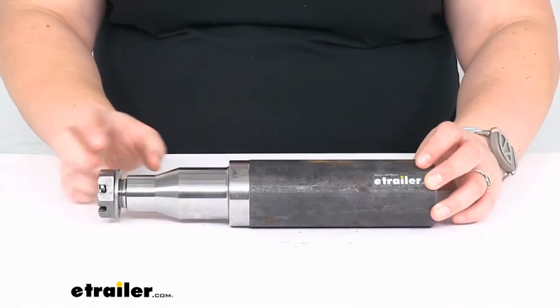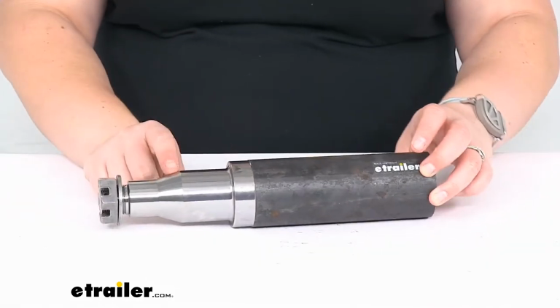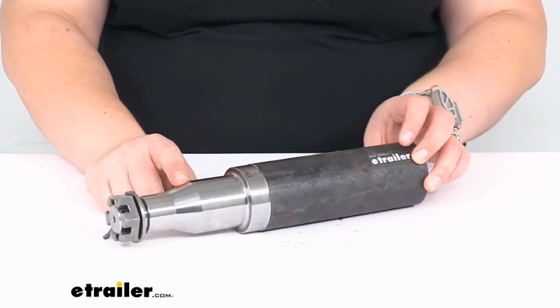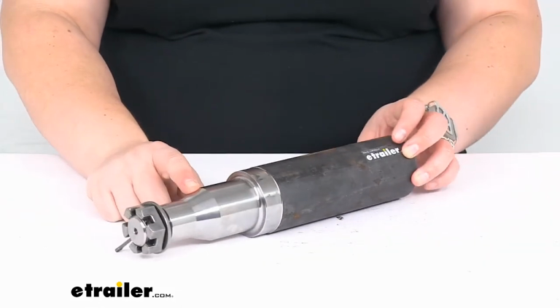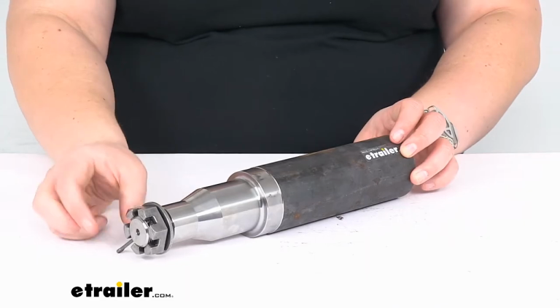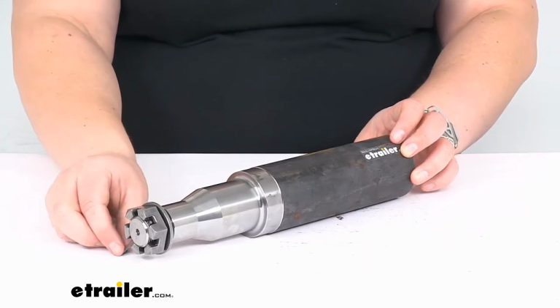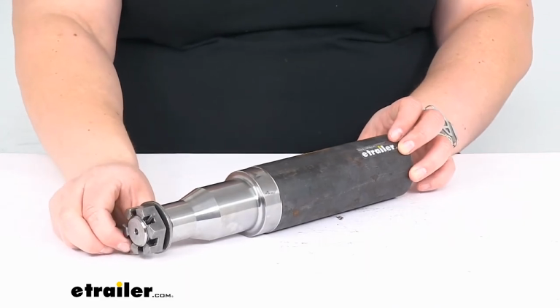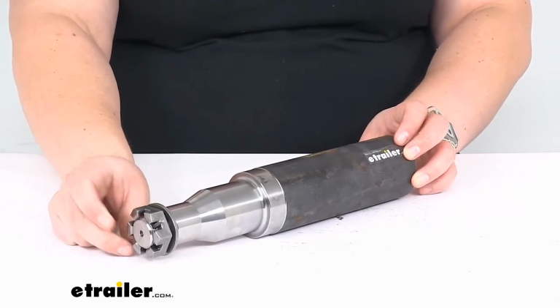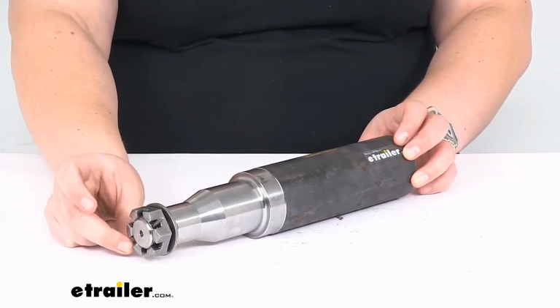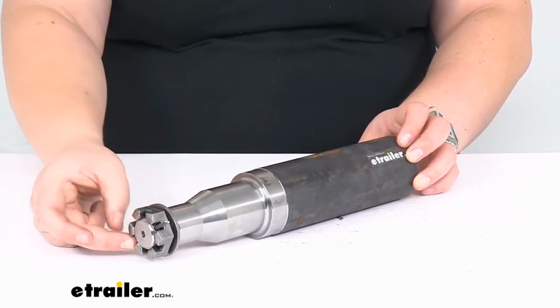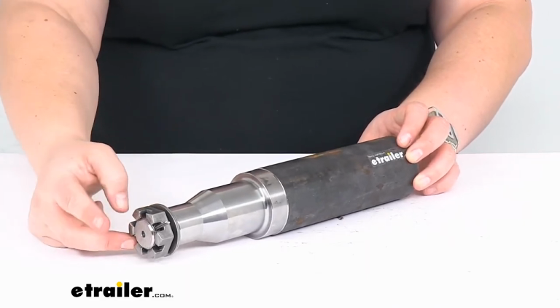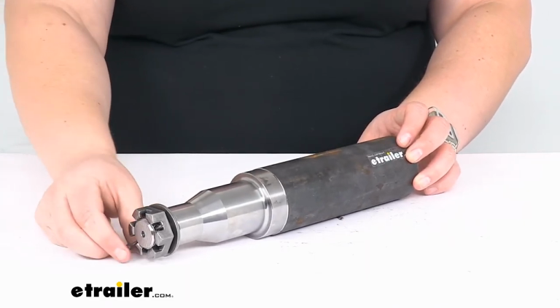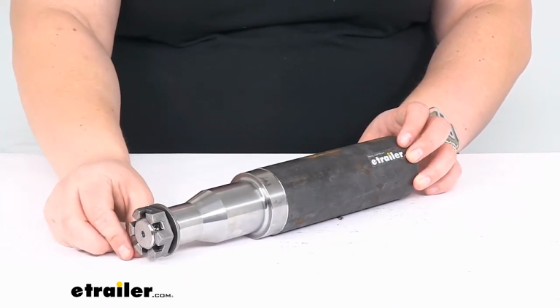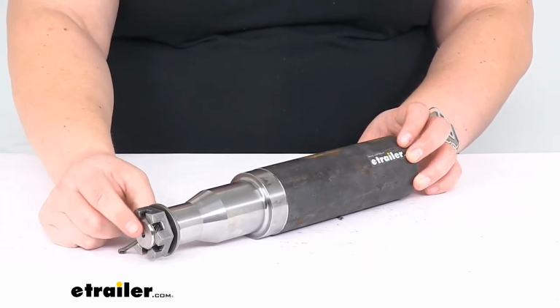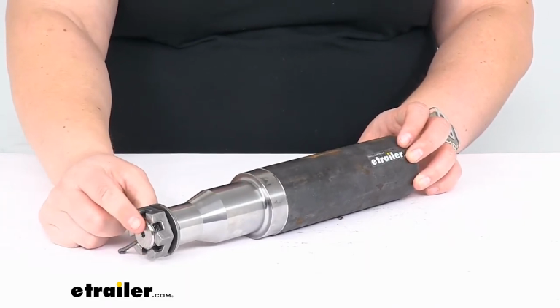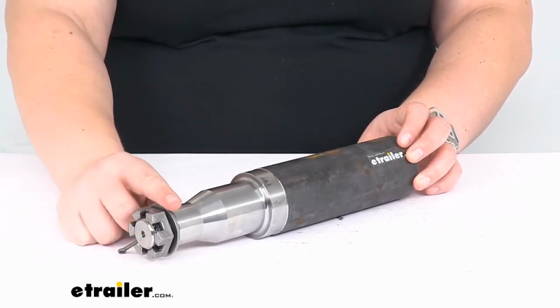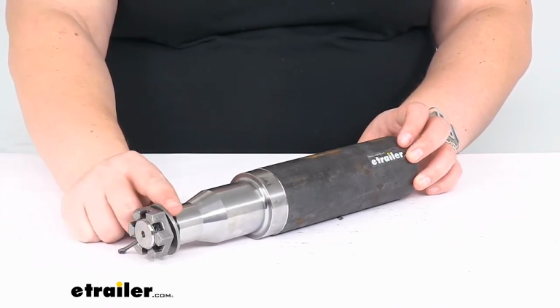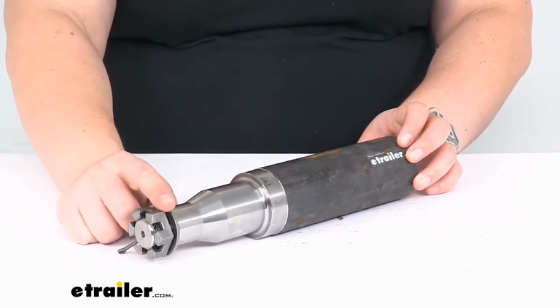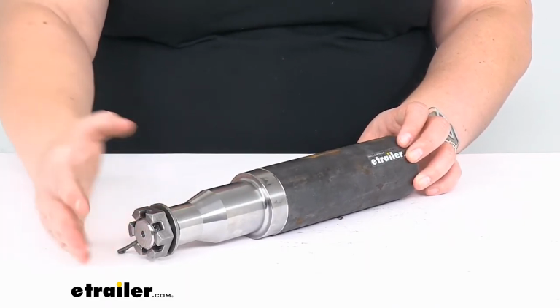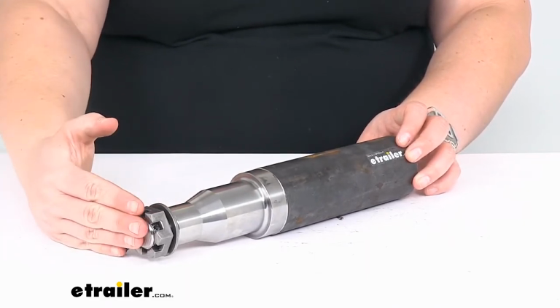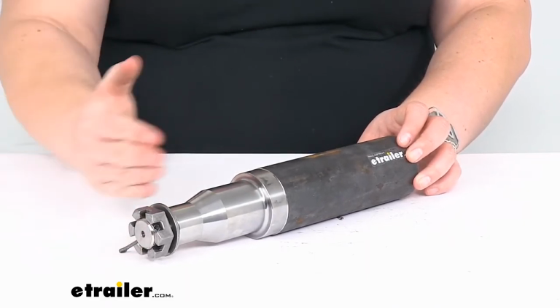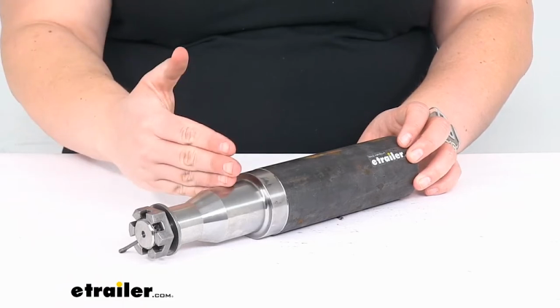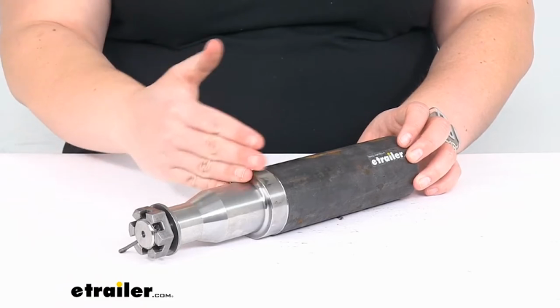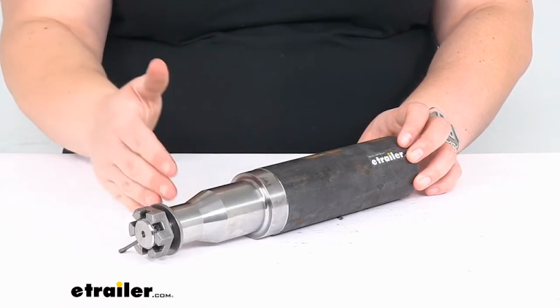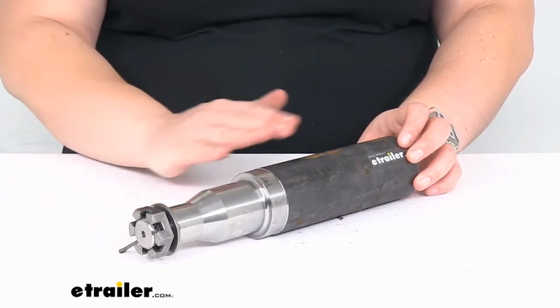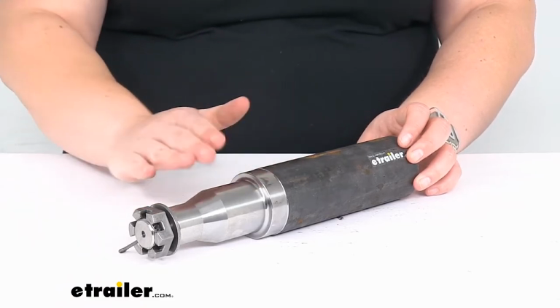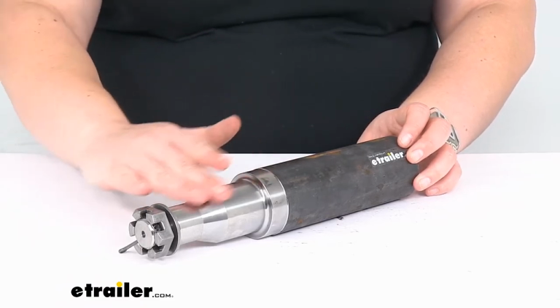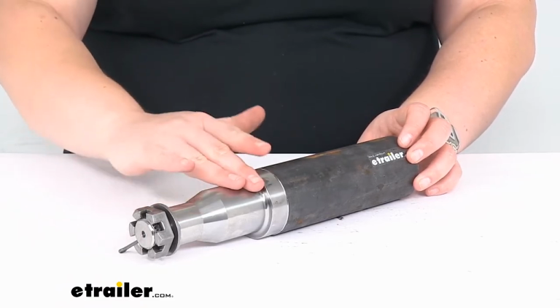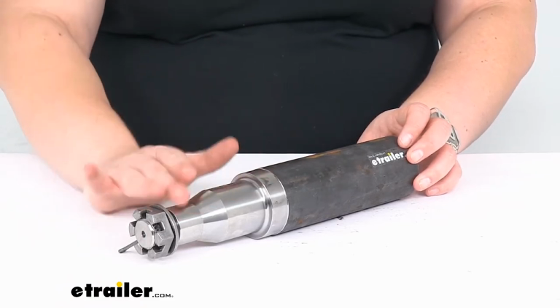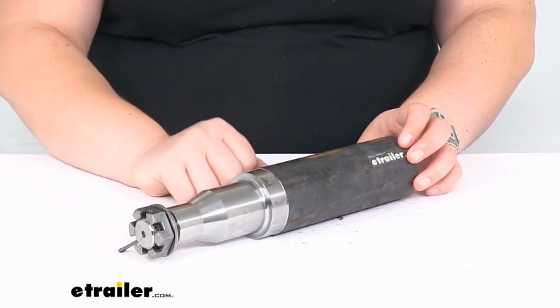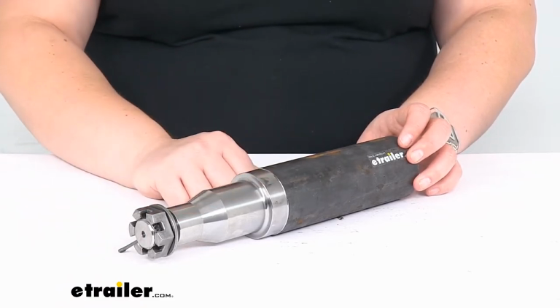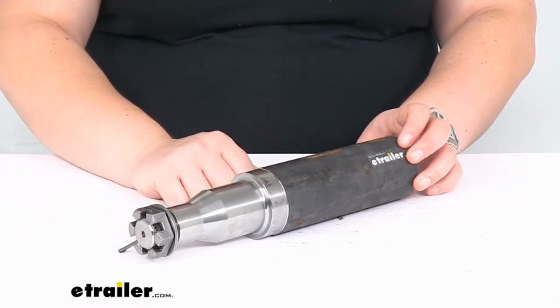It does come with the cotter pin, the castle nut, and the washer to hold everything in place. And you can see a nice, new, shiny spindle there.